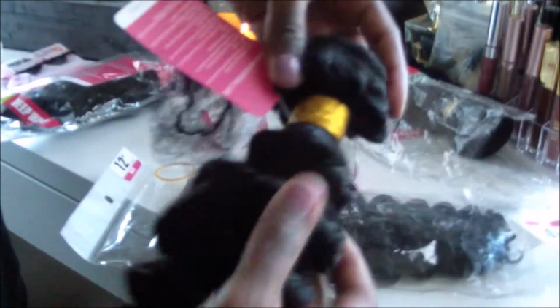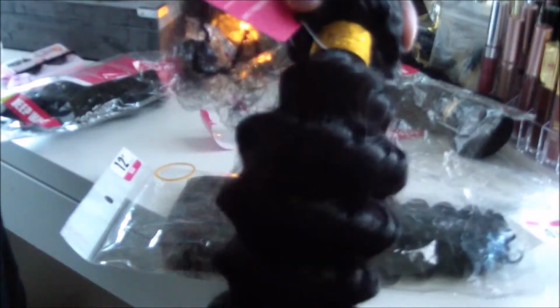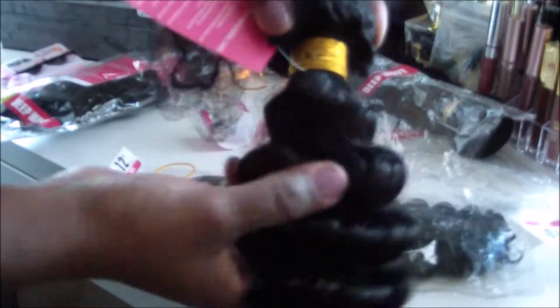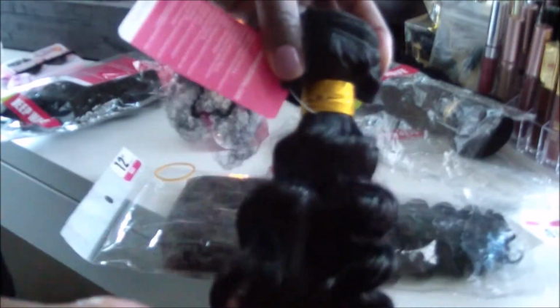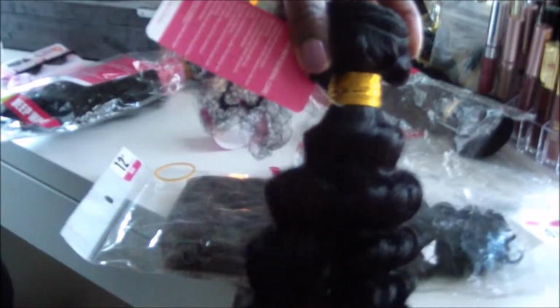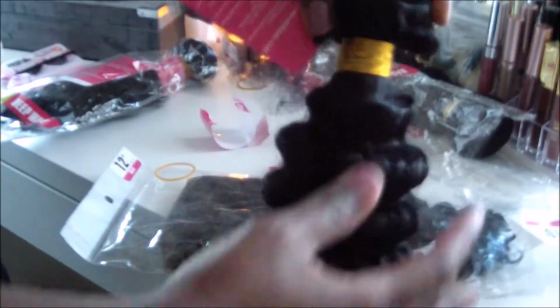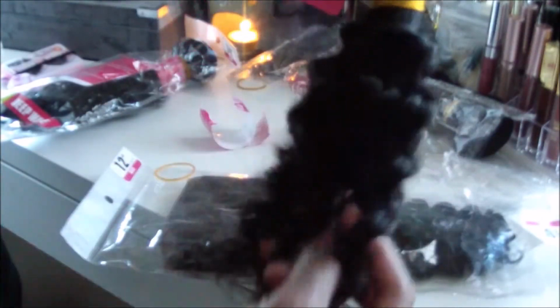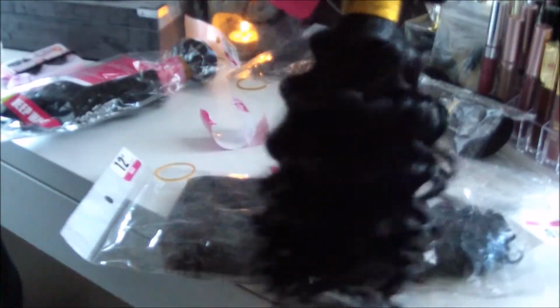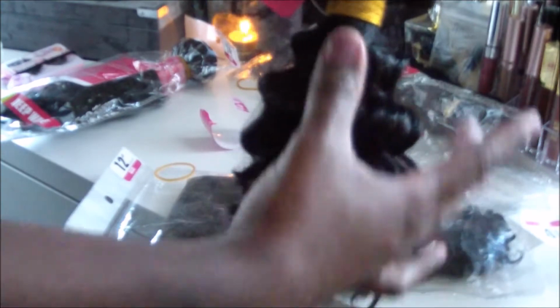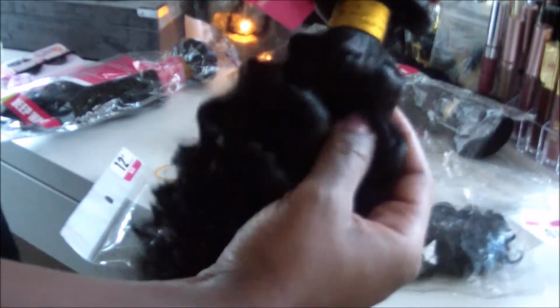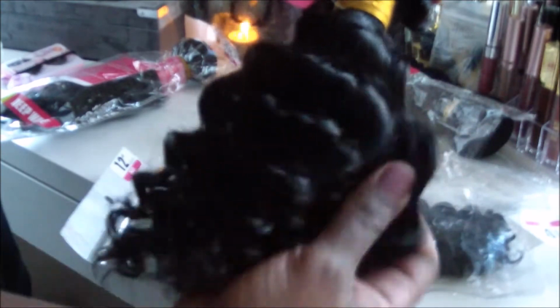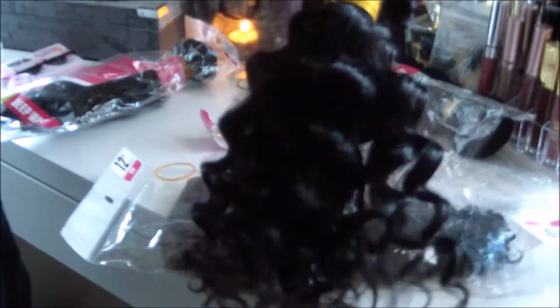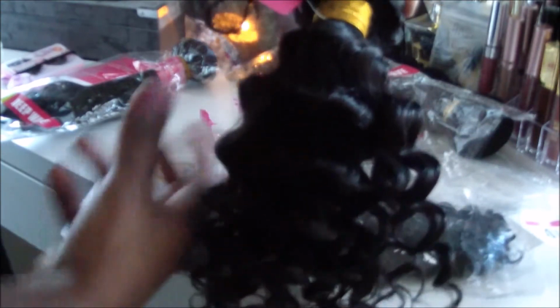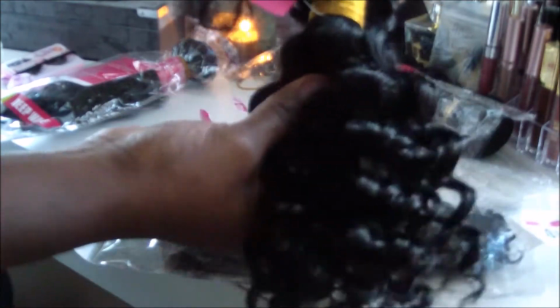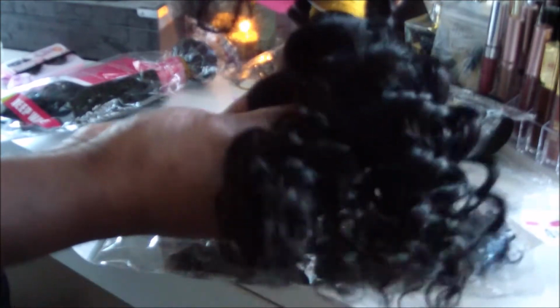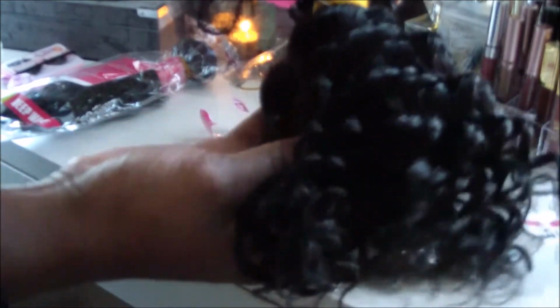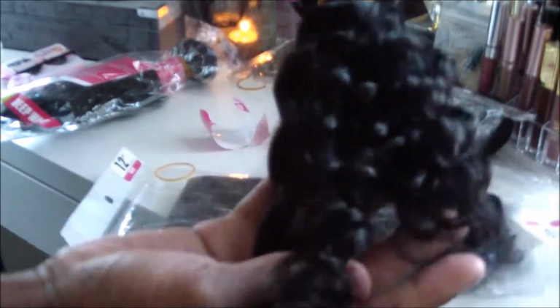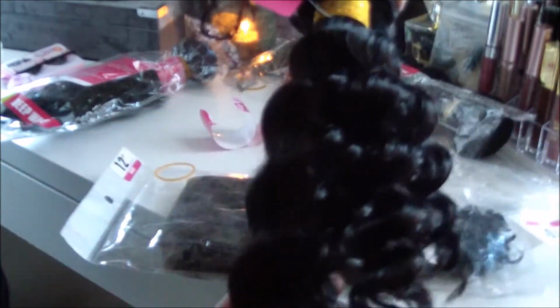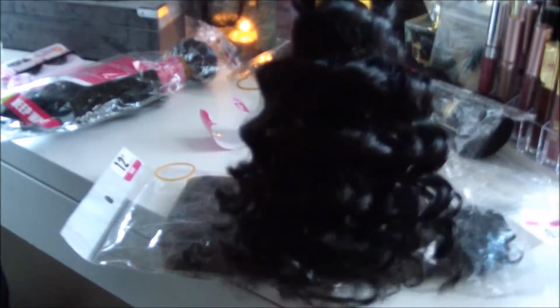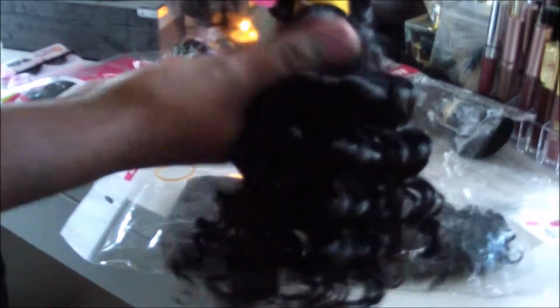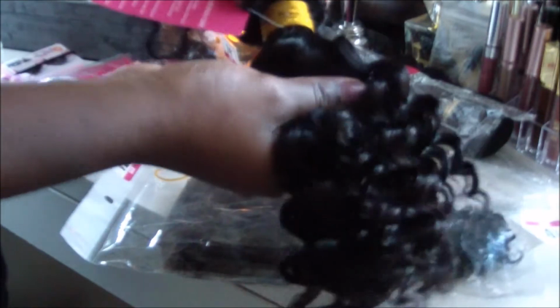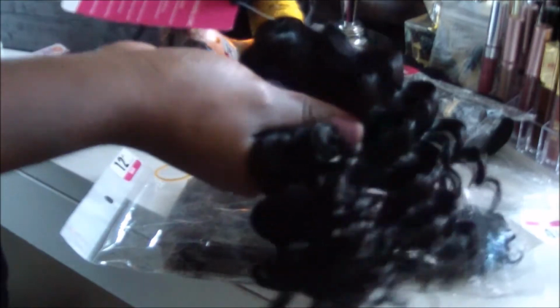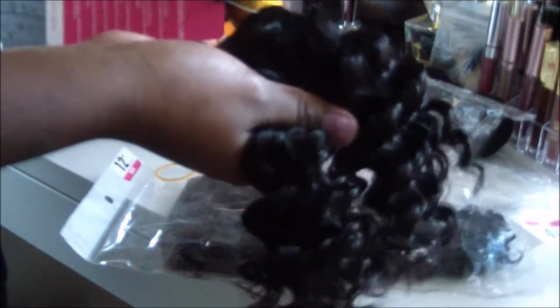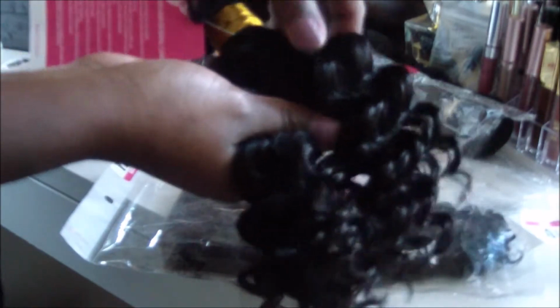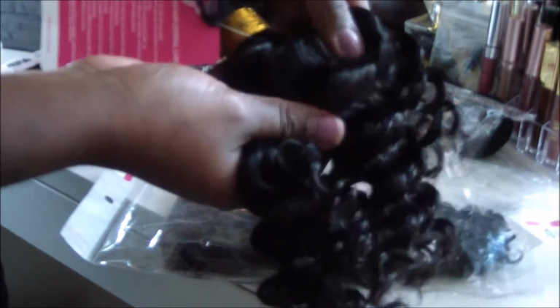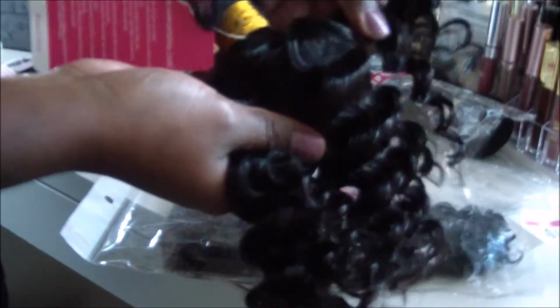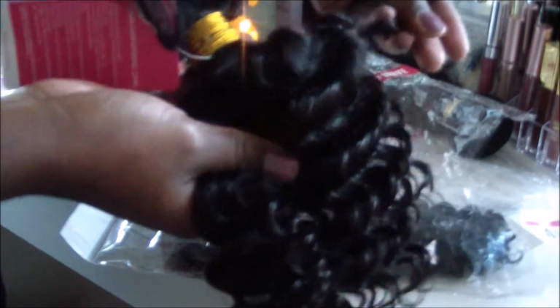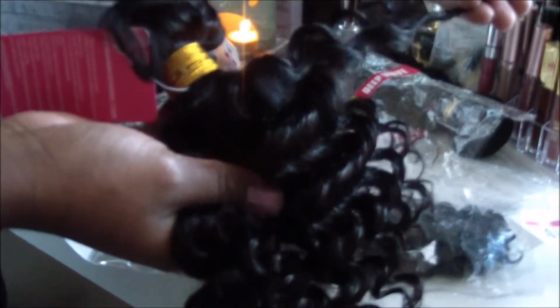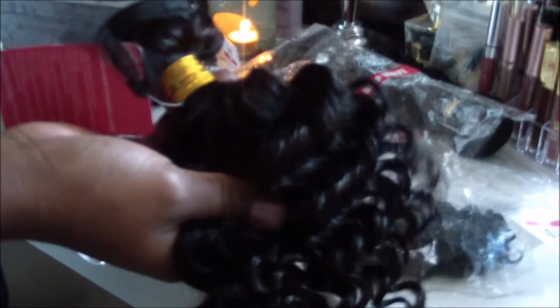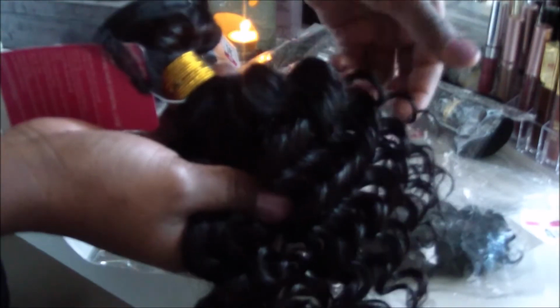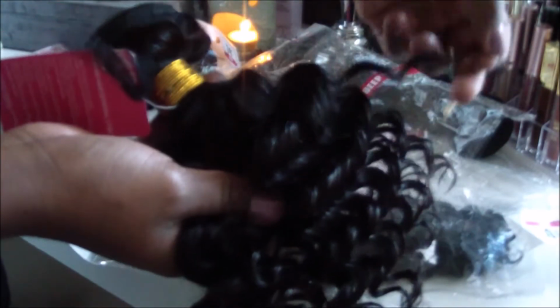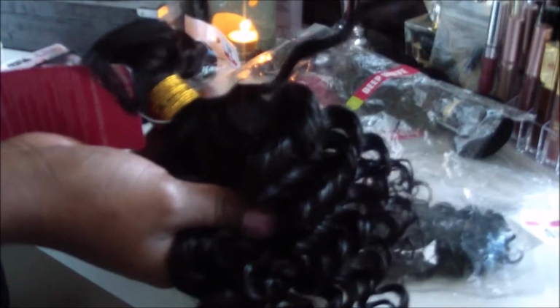Moving on to the next bundle, this is the 12 inch. Same curl pattern, still nice and soft, and that's how the curl snaps back.